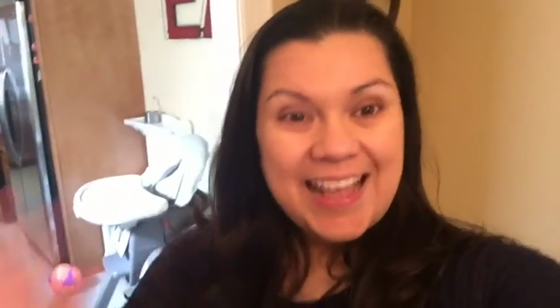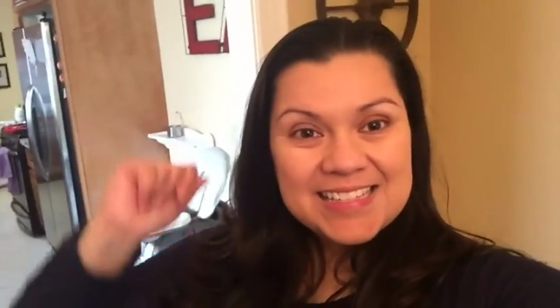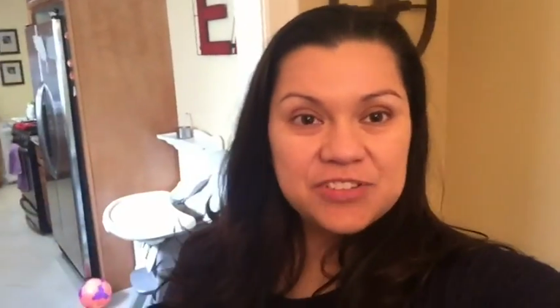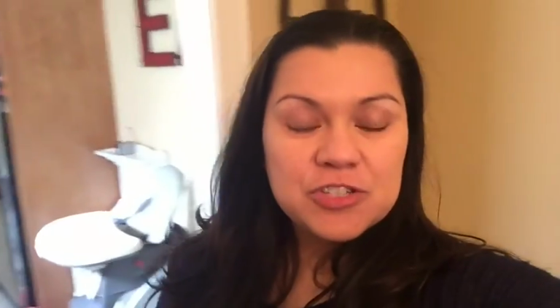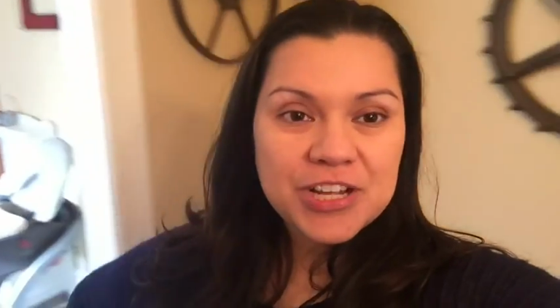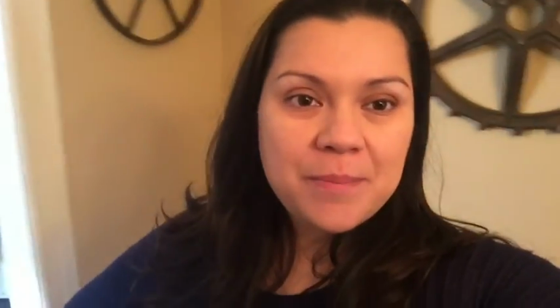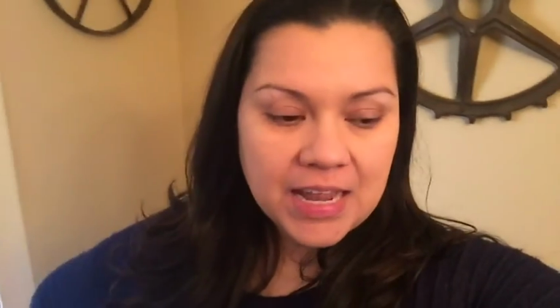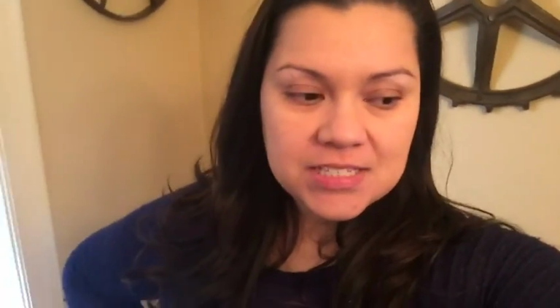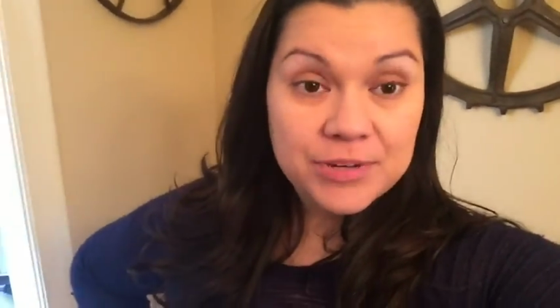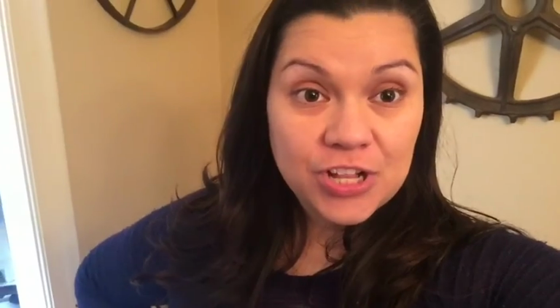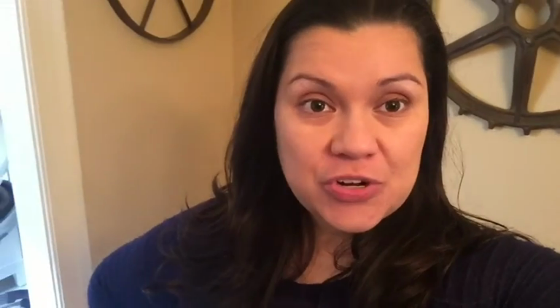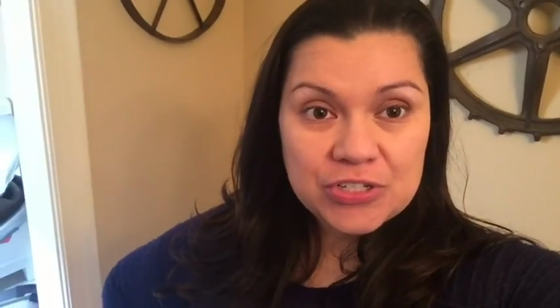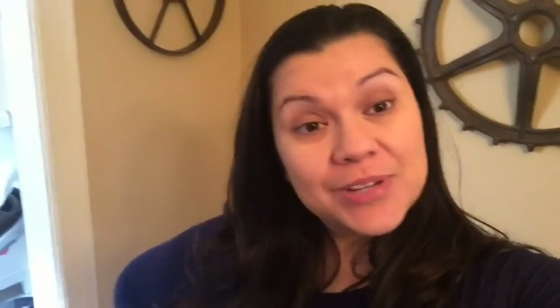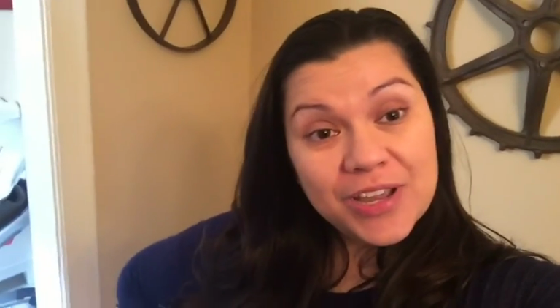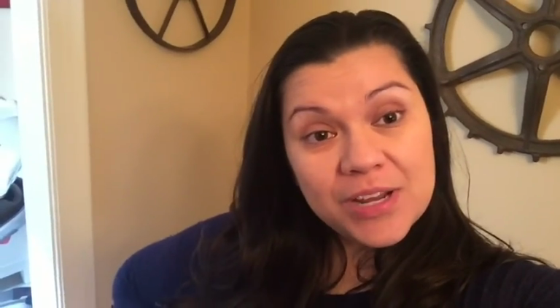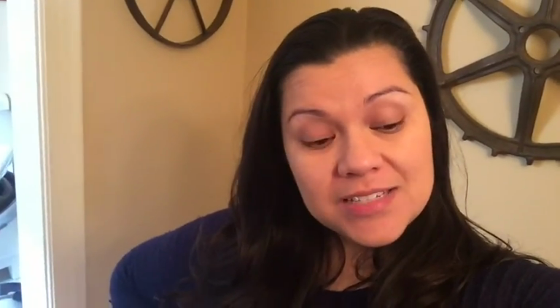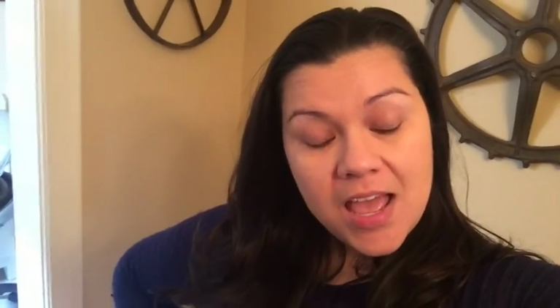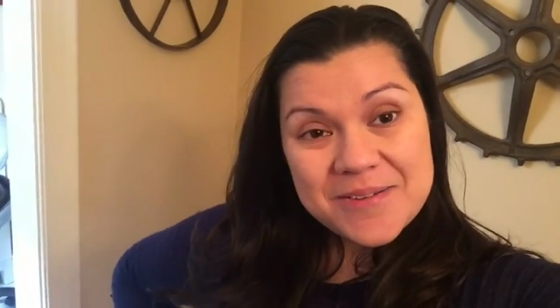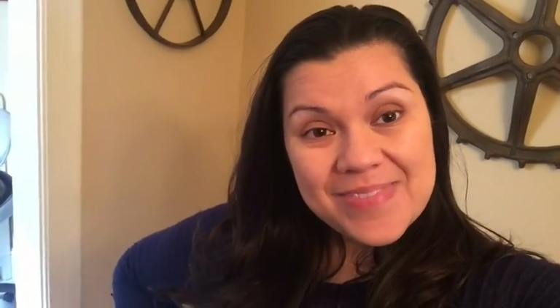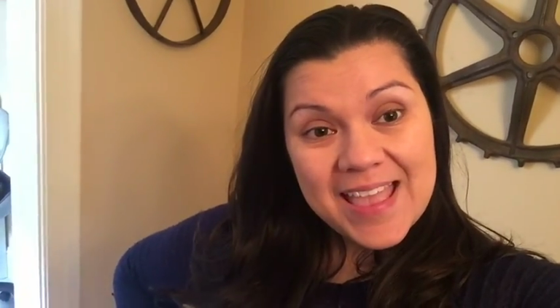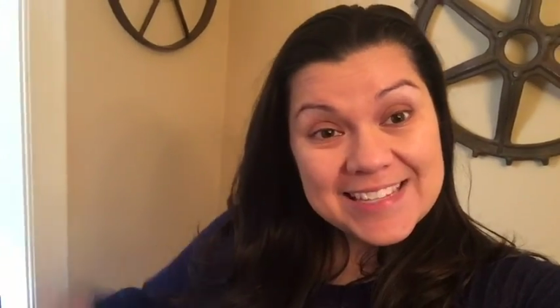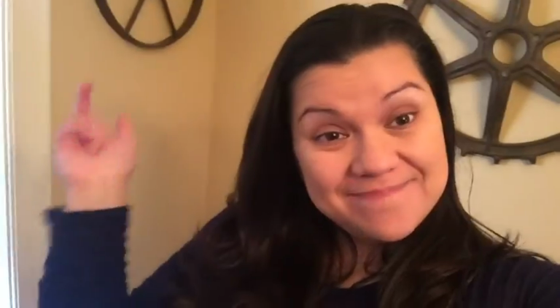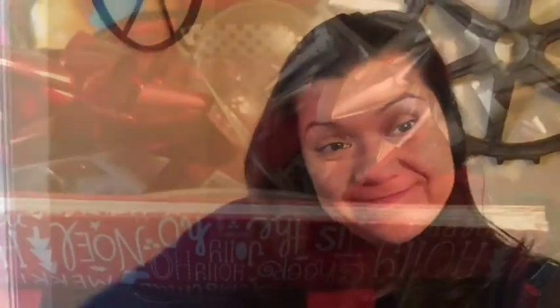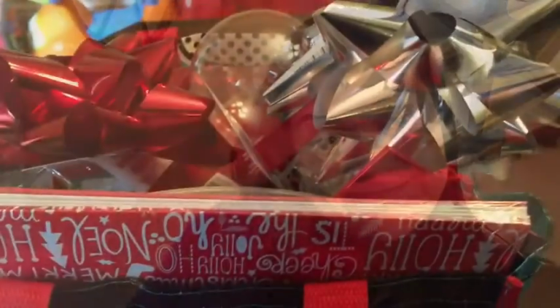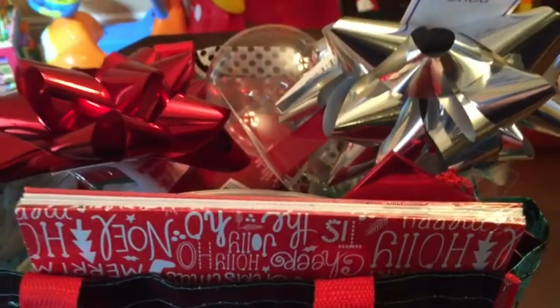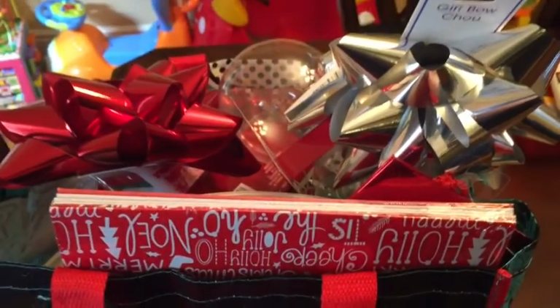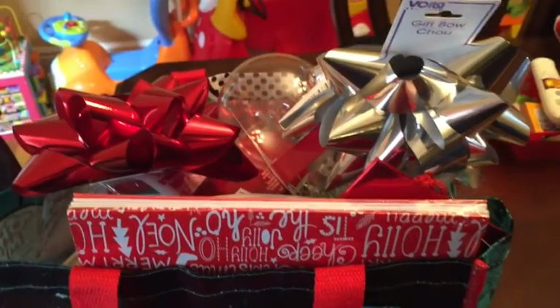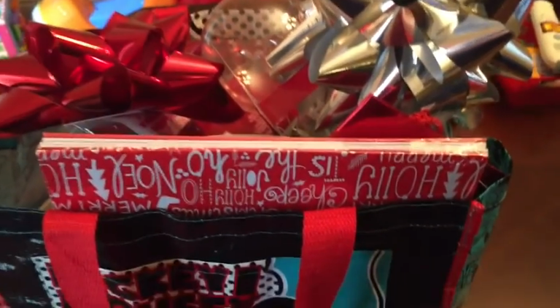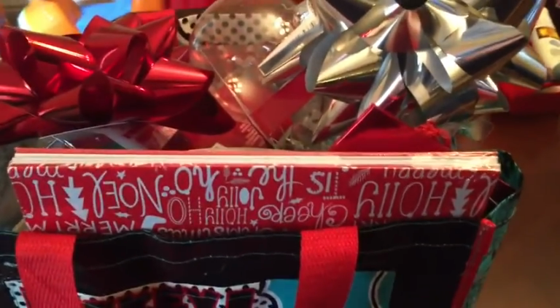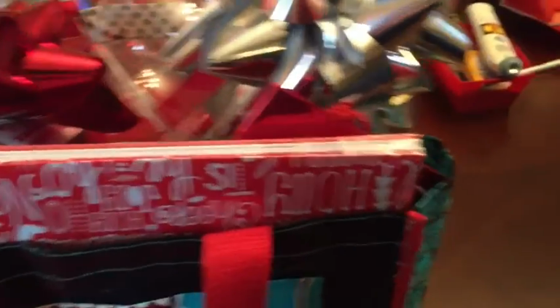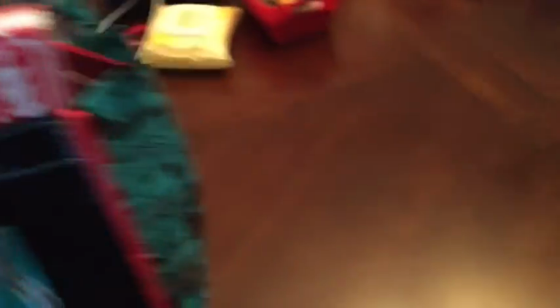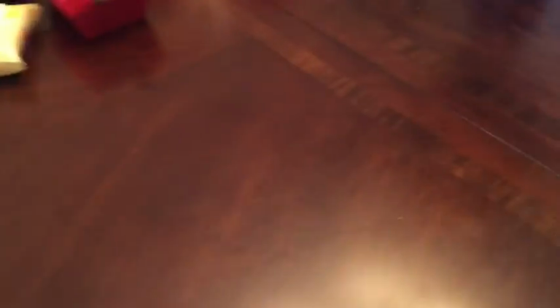Hi guys, it's Adrie from adrieosposh.com. I just went to the dollar store and I wanted to show you guys what I got. Let's get started. This is my bag of stuff.